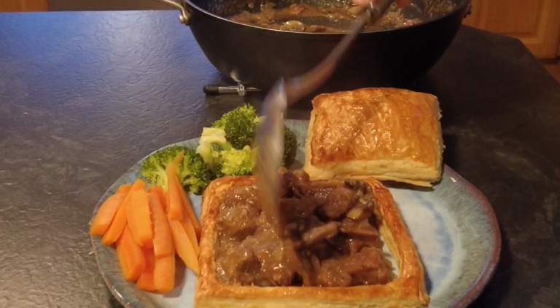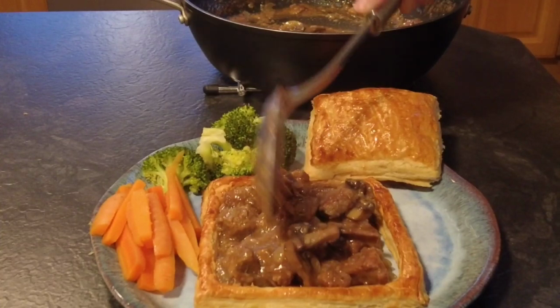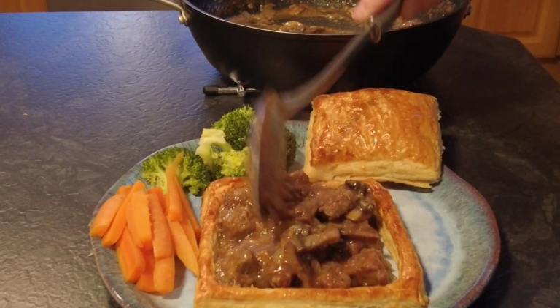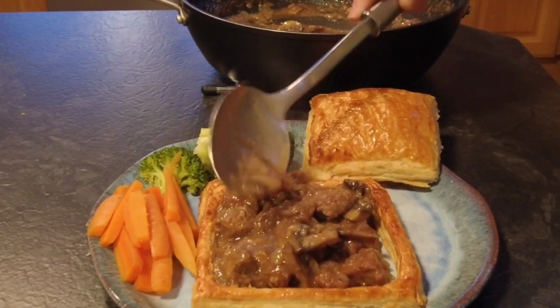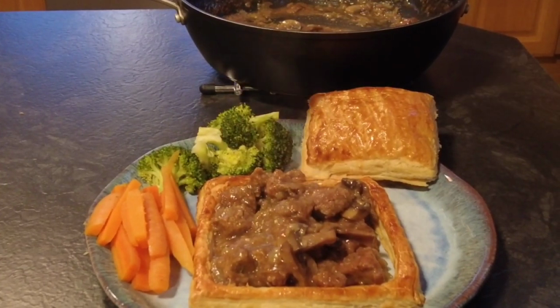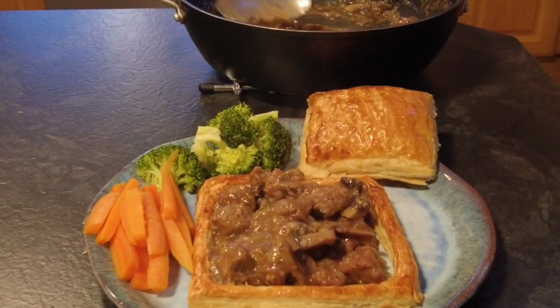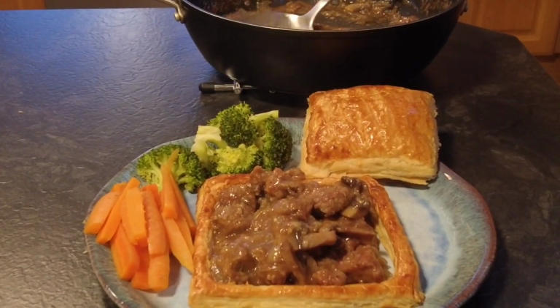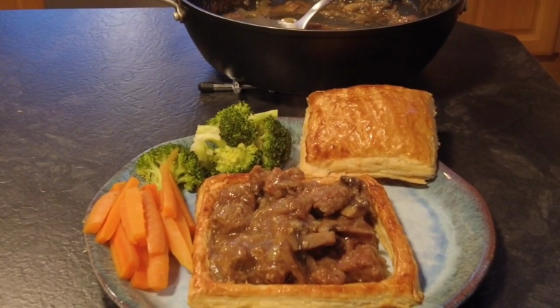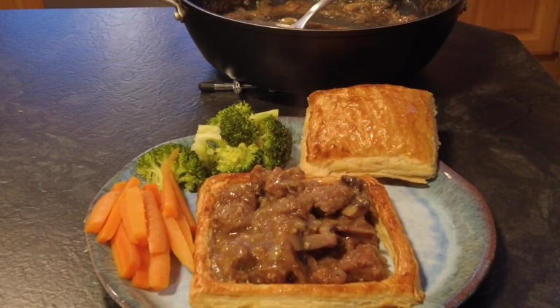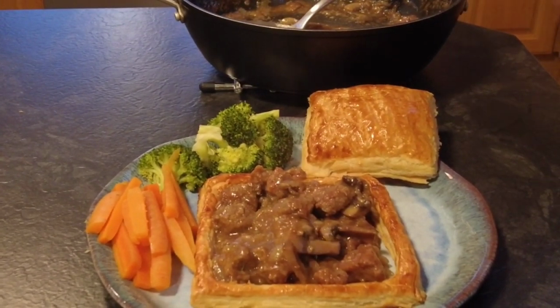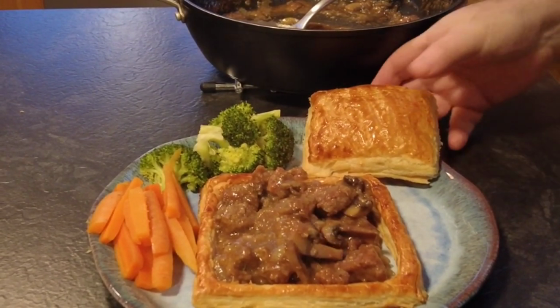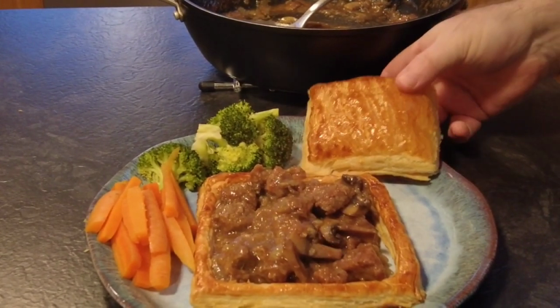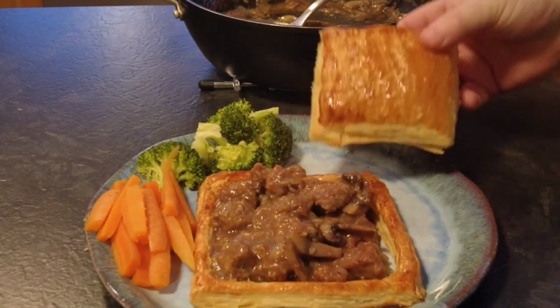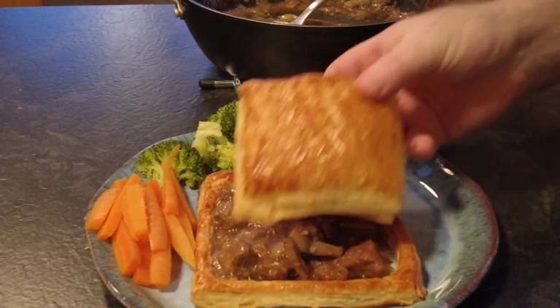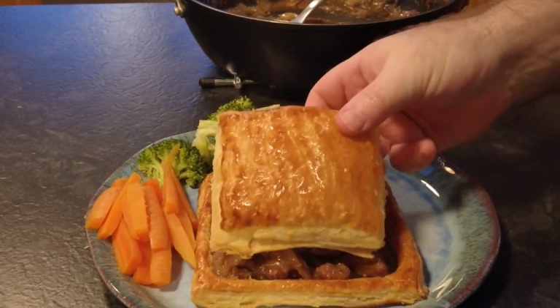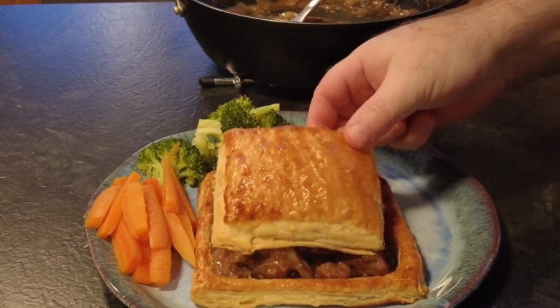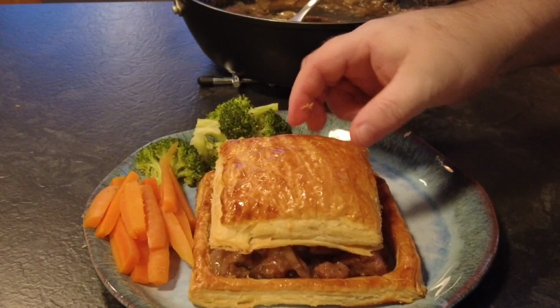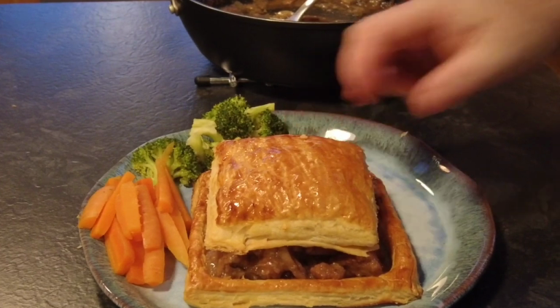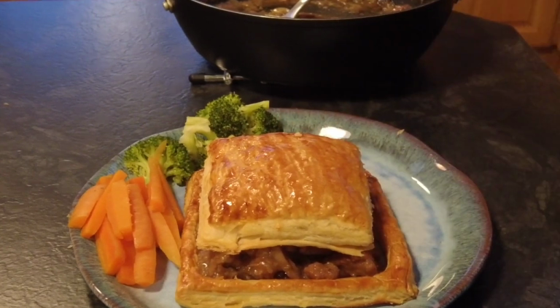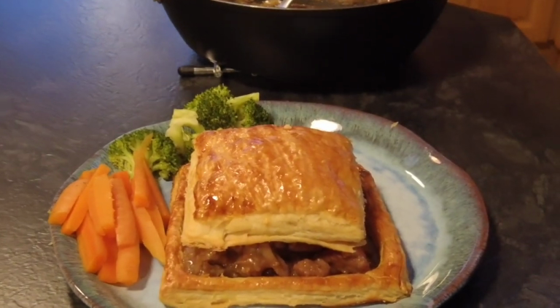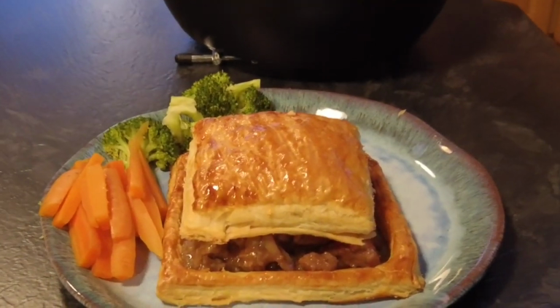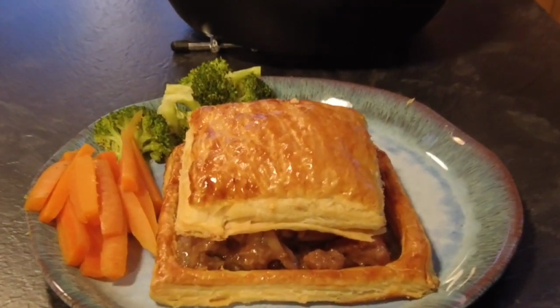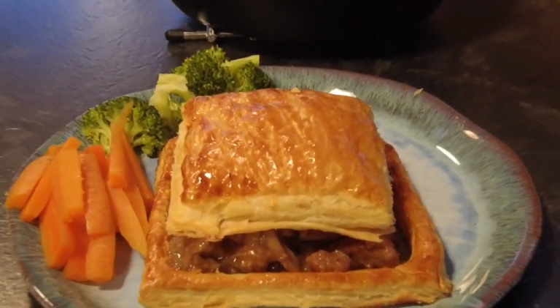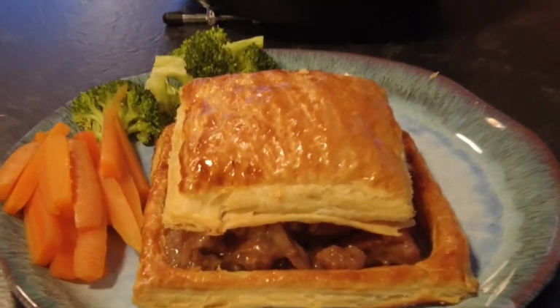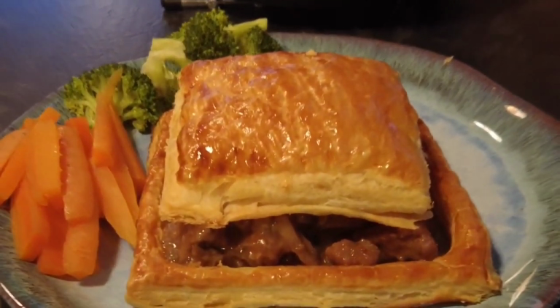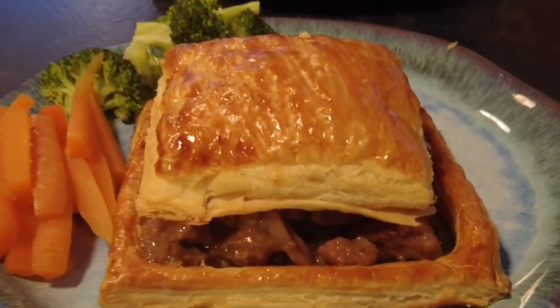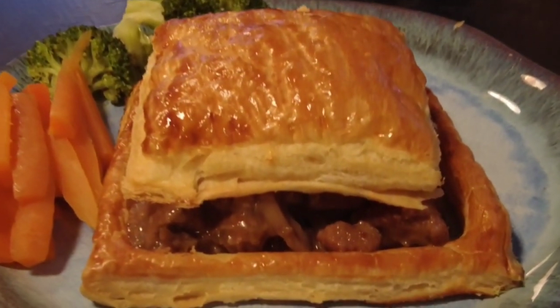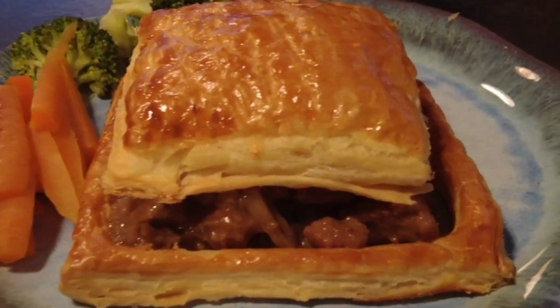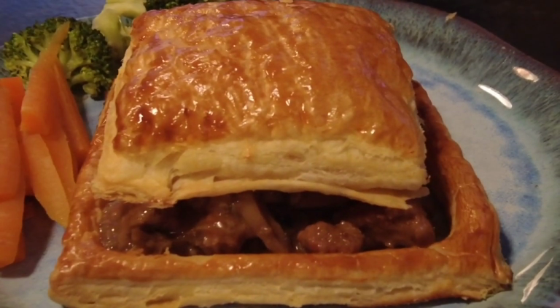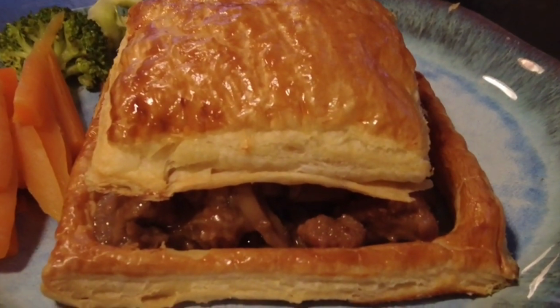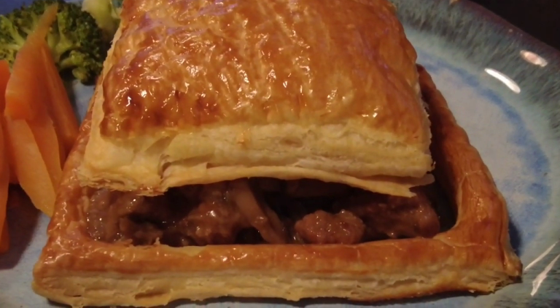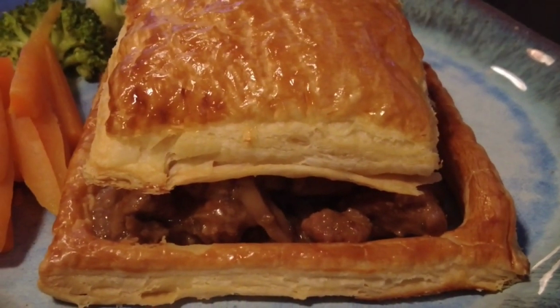Hi guys, welcome to Mark's Home Kitchen where we do family friendly recipes everyone can enjoy. Today's video is for a beef and Guinness puff pastry pie. Sit back, relax and enjoy, and thanks for watching.